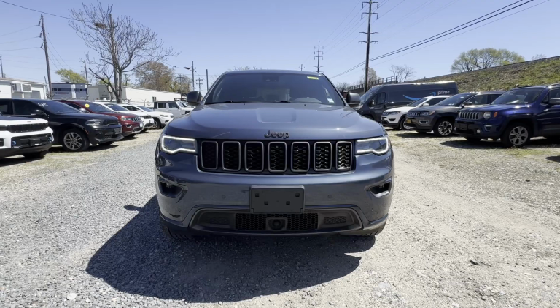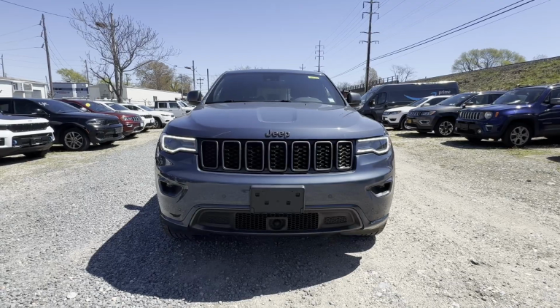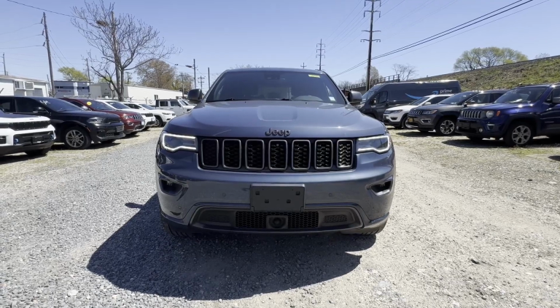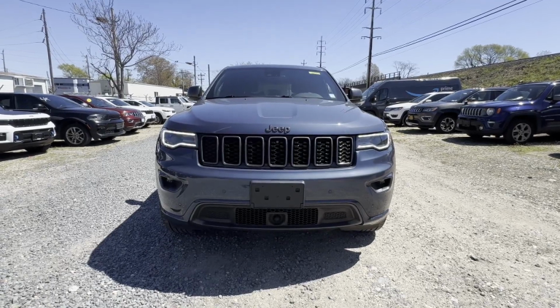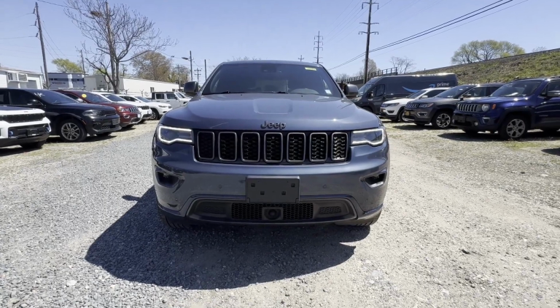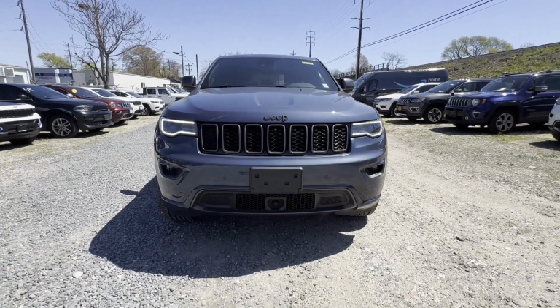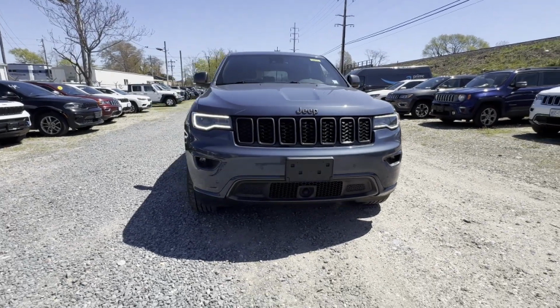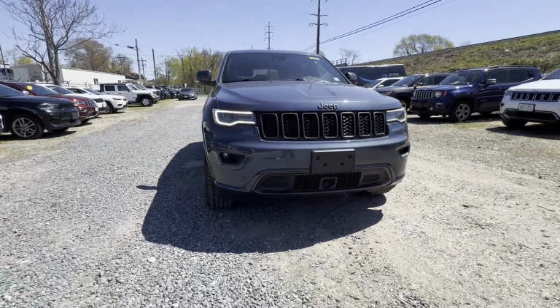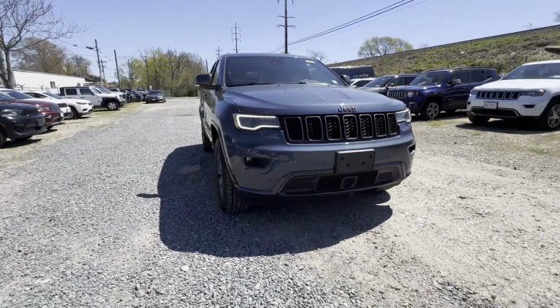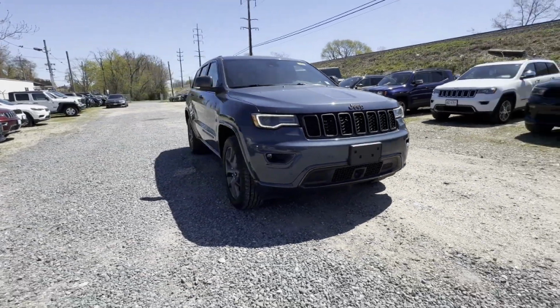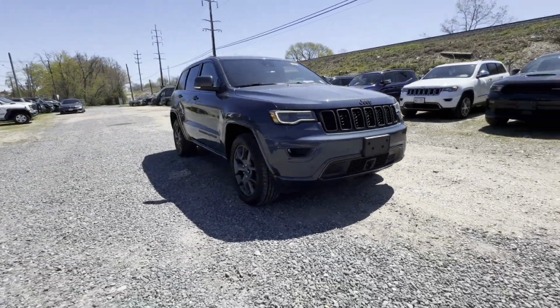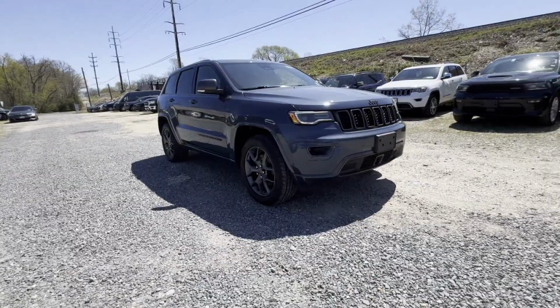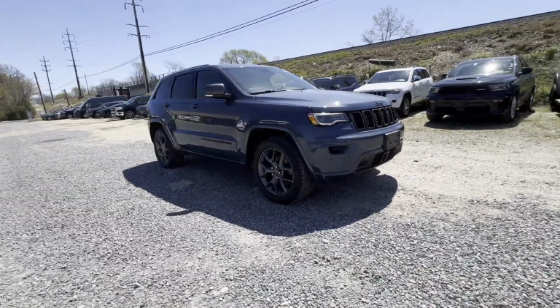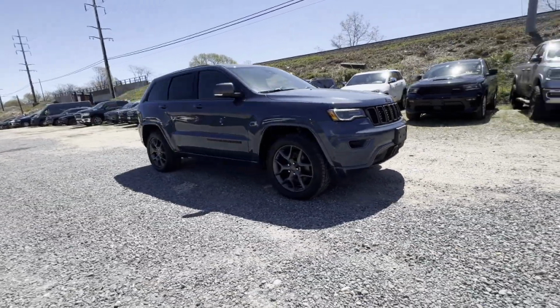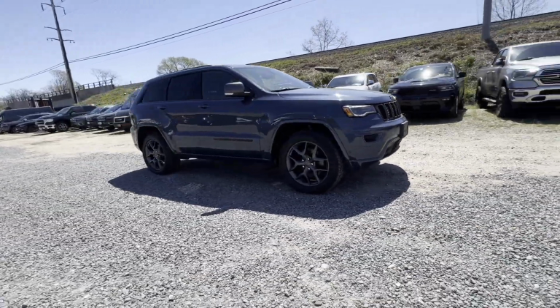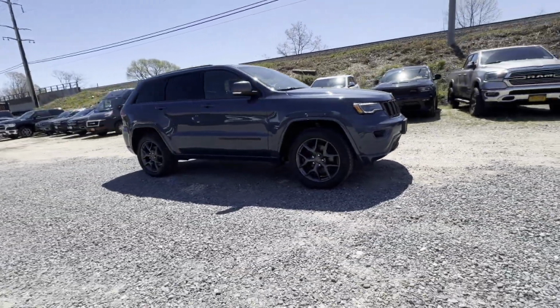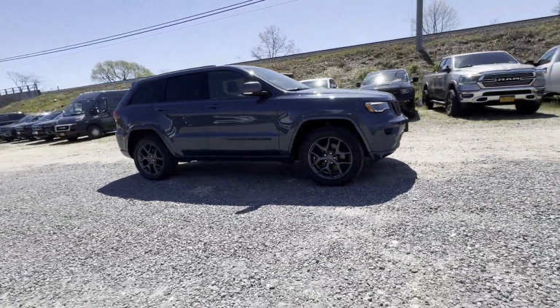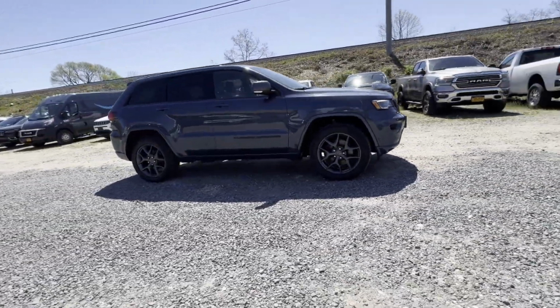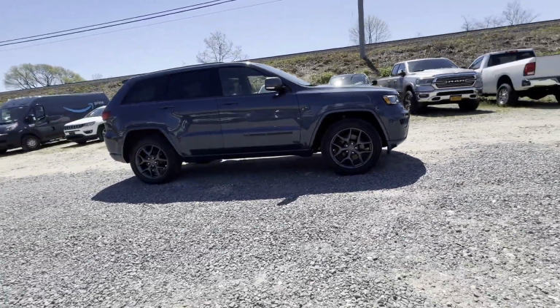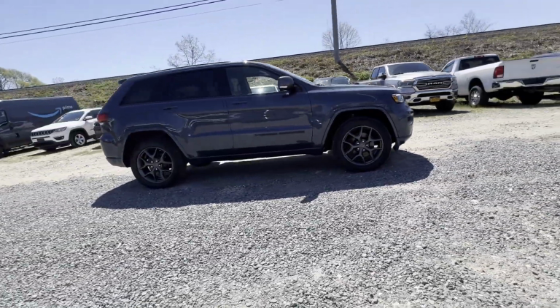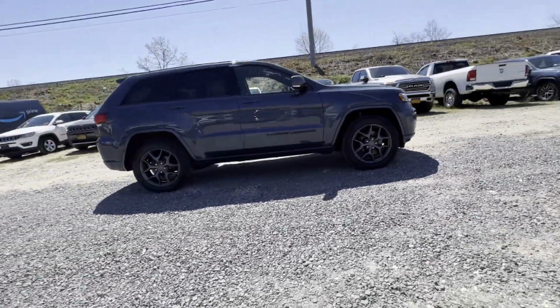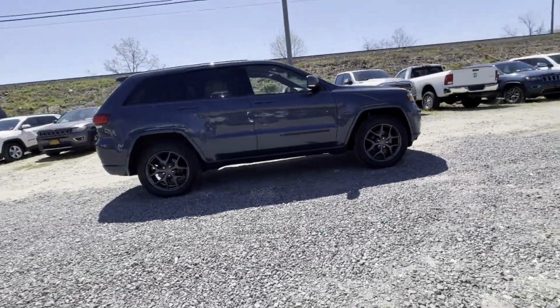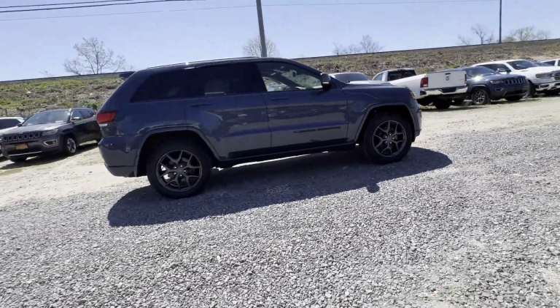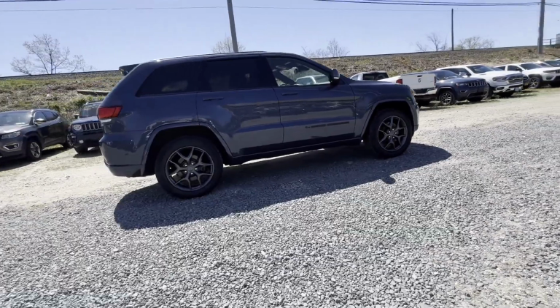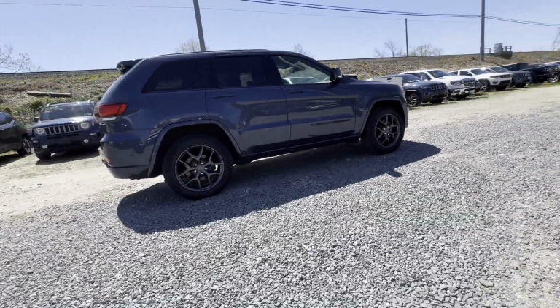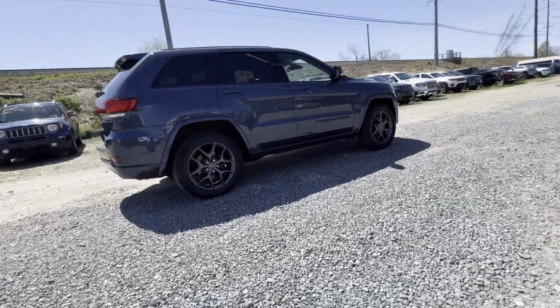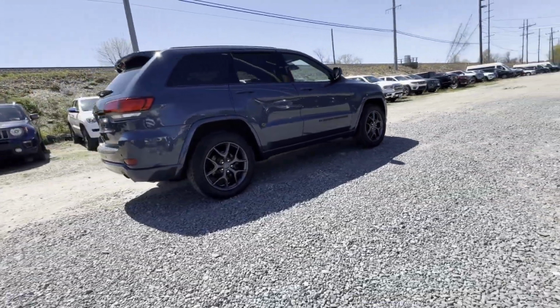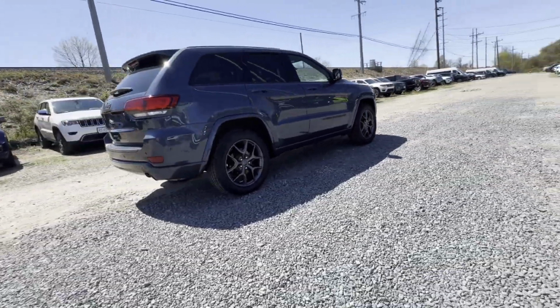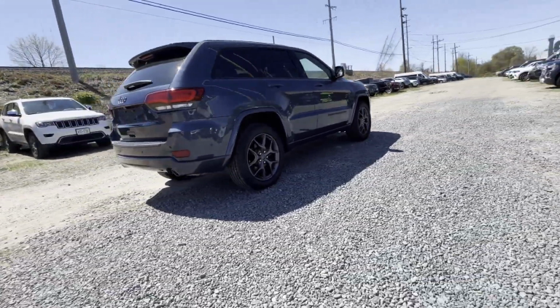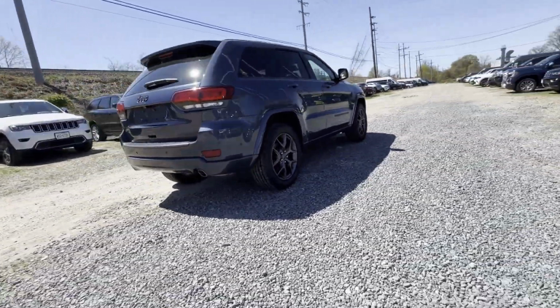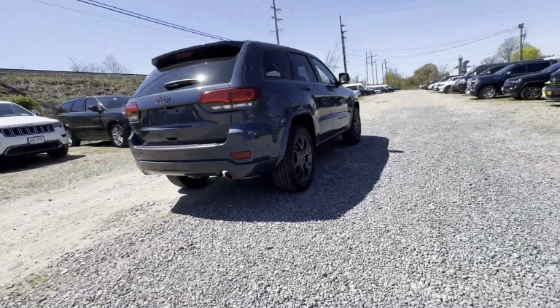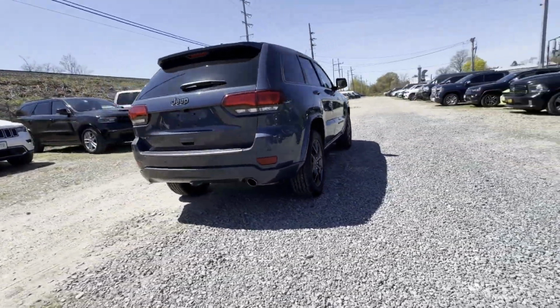2021 Jeep Grand Cherokee with less than 39,000 miles on the odometer, this SUV offers space as well as power and performance. It's equipped with many extra conveniences right at your fingertips.